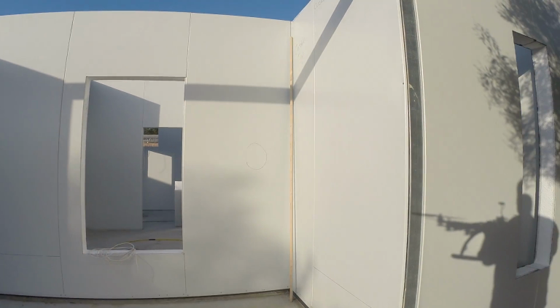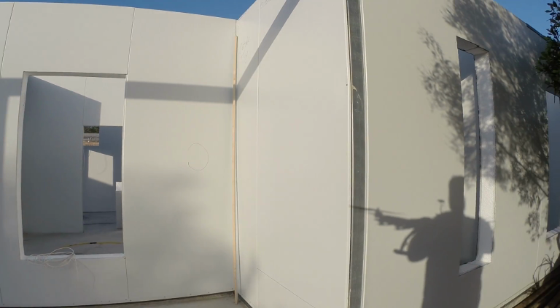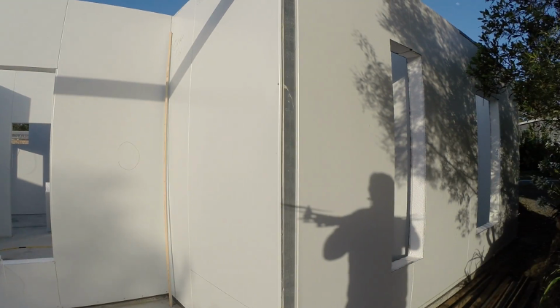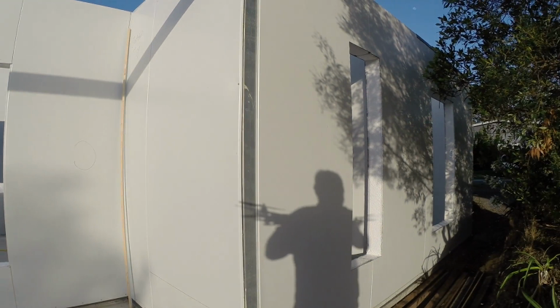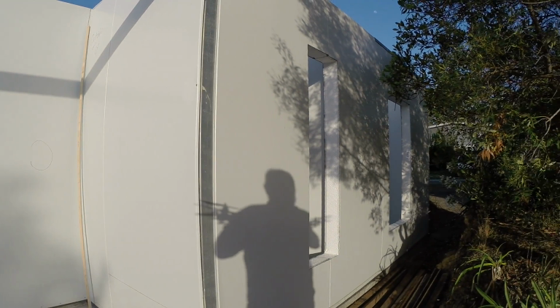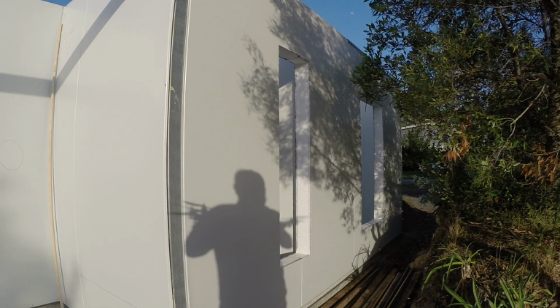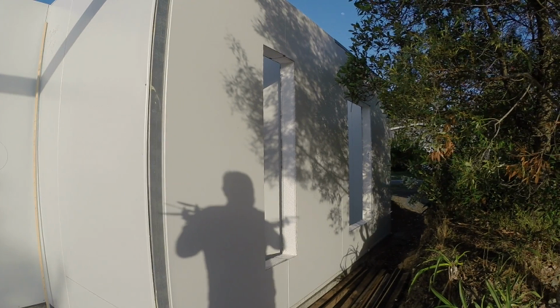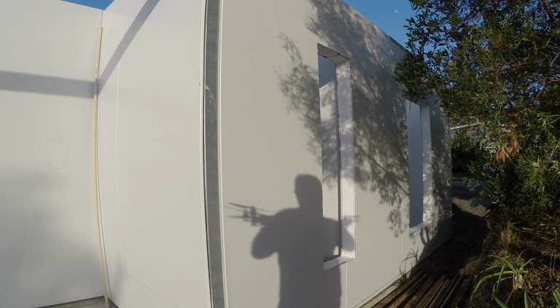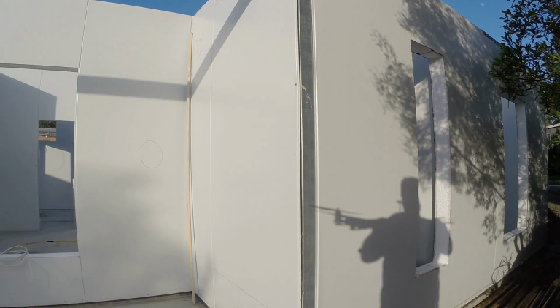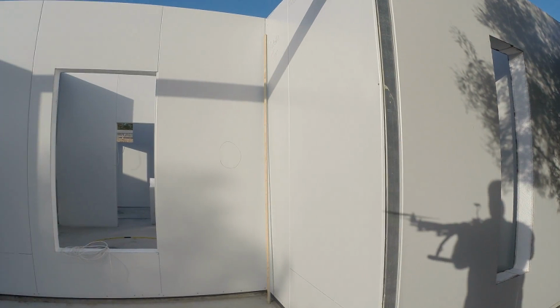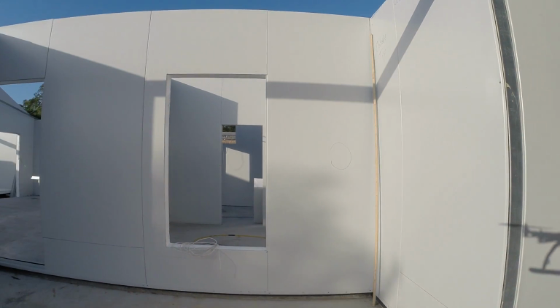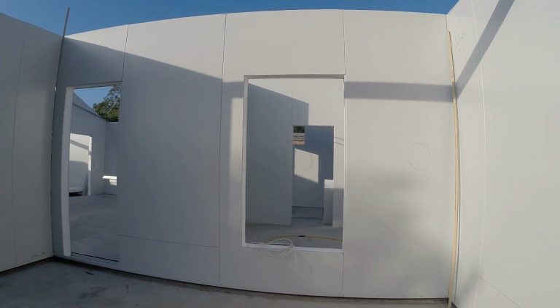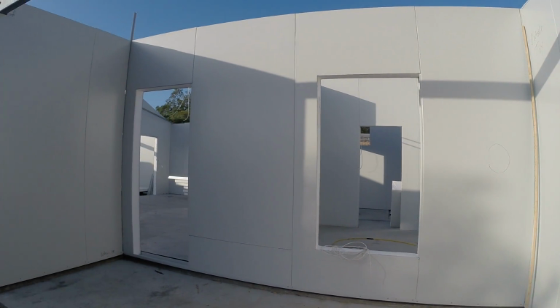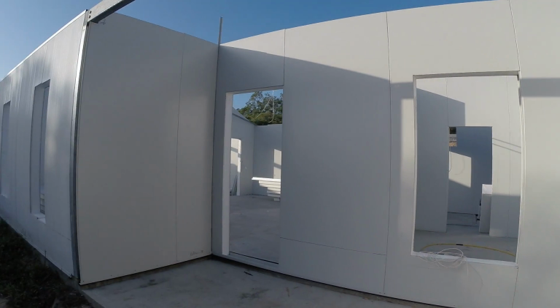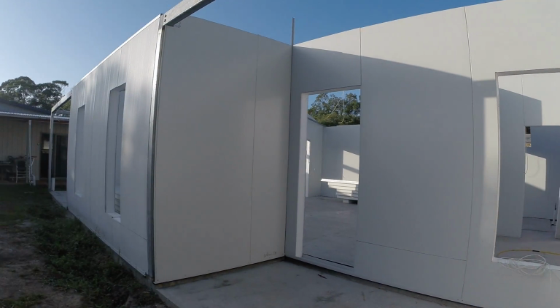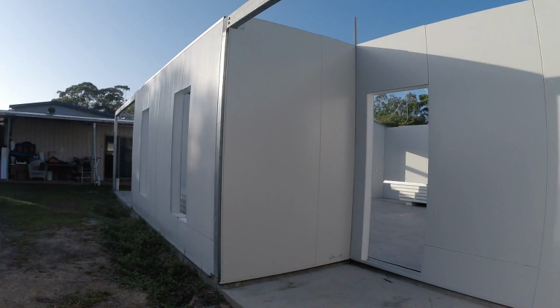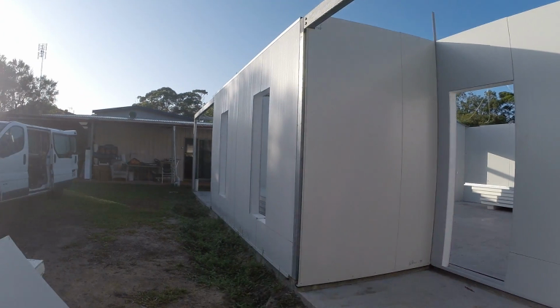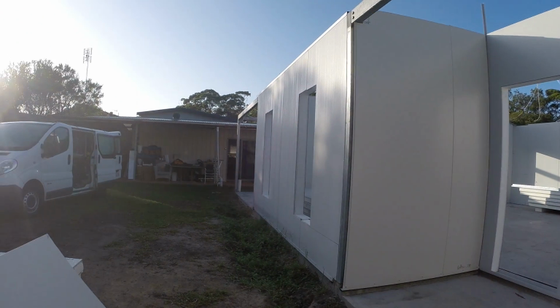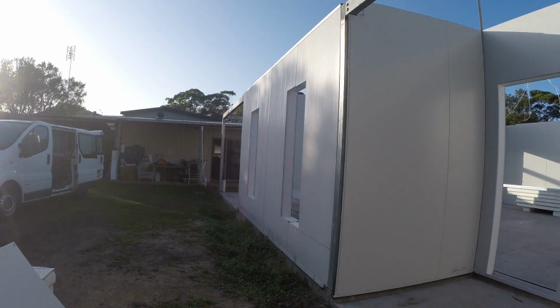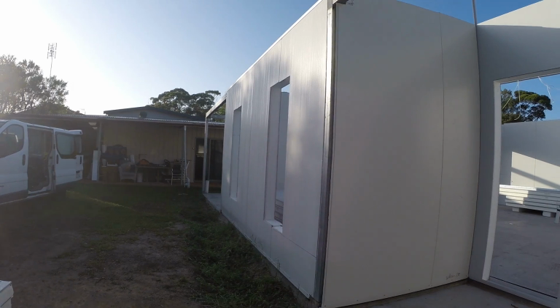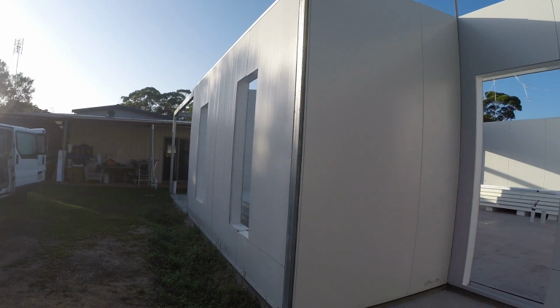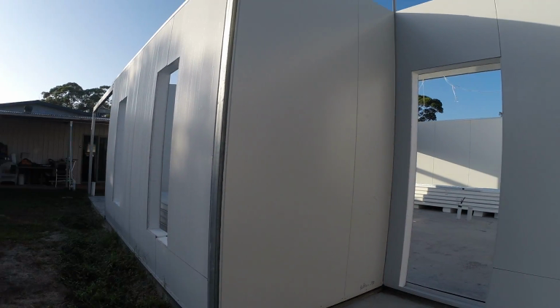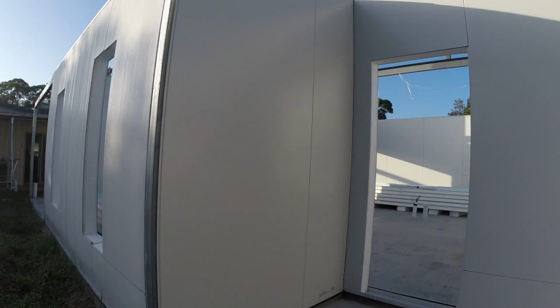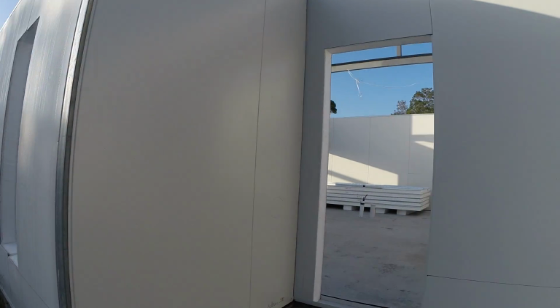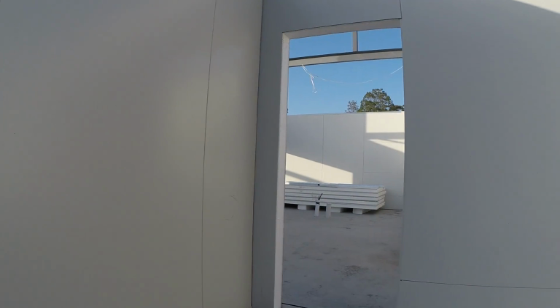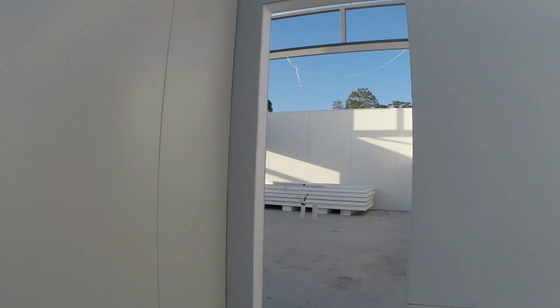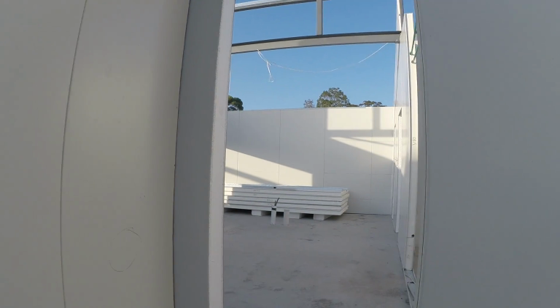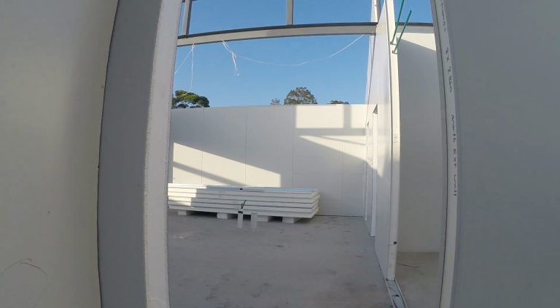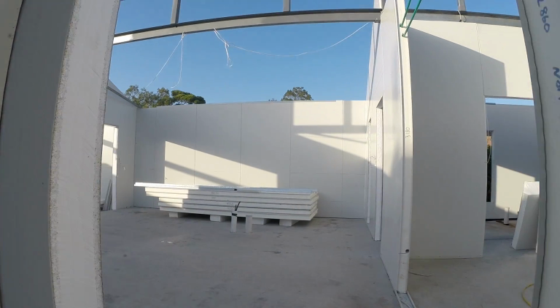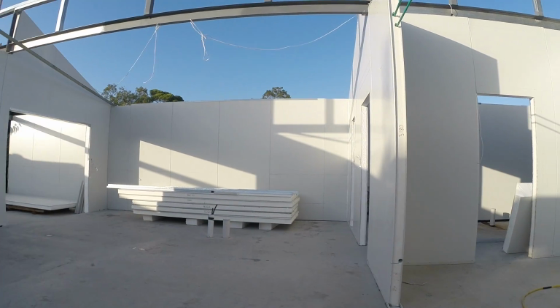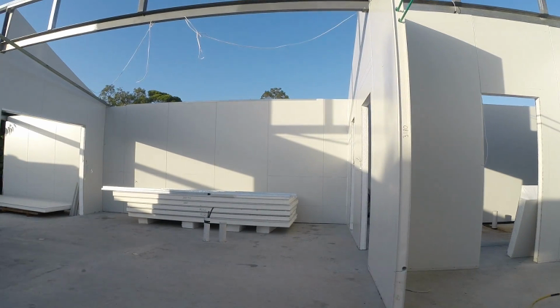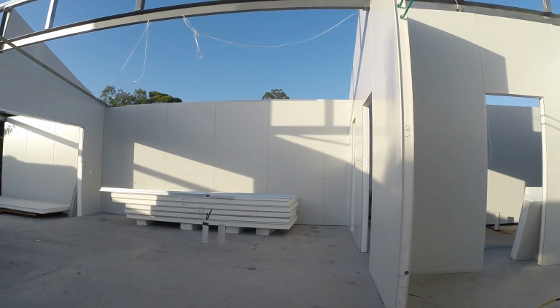Here's the front of the house with the cutout of windows and doors for the louvre windows. Now we're going into the front of the house.